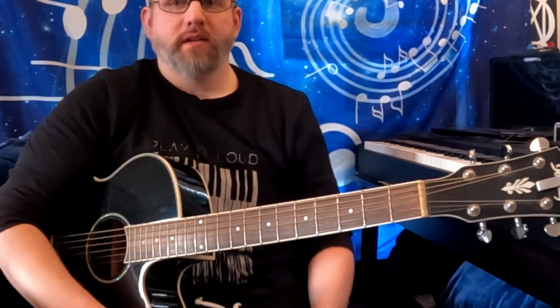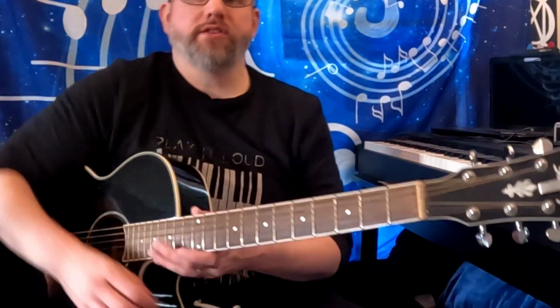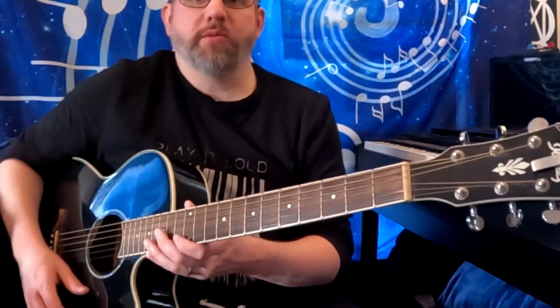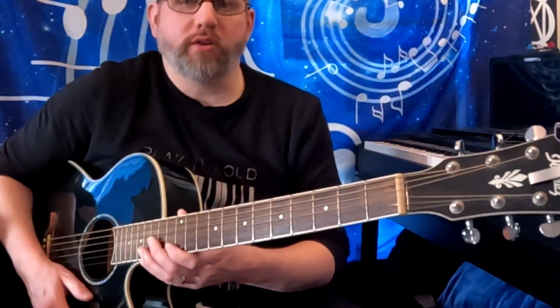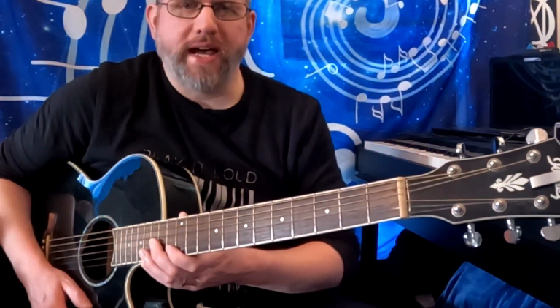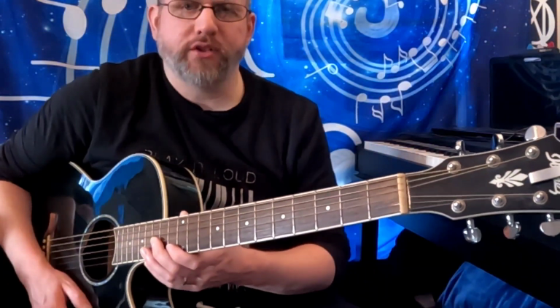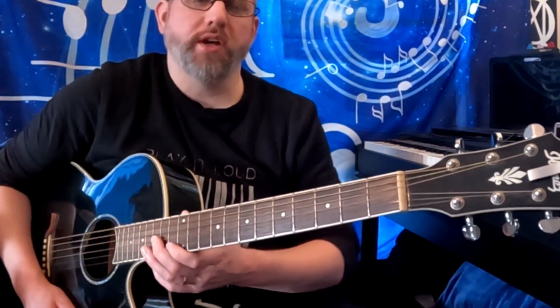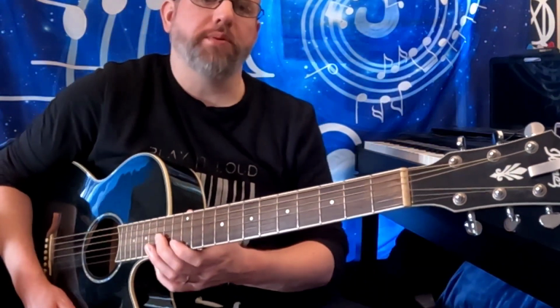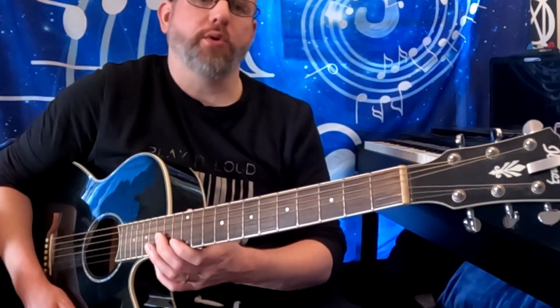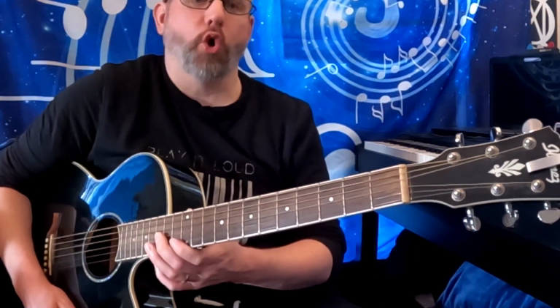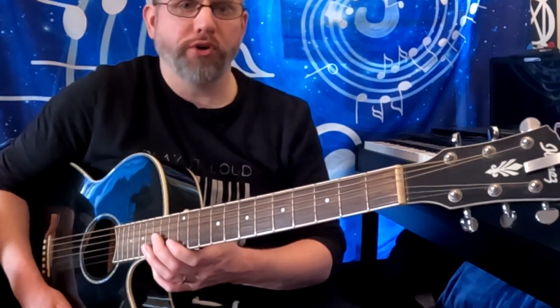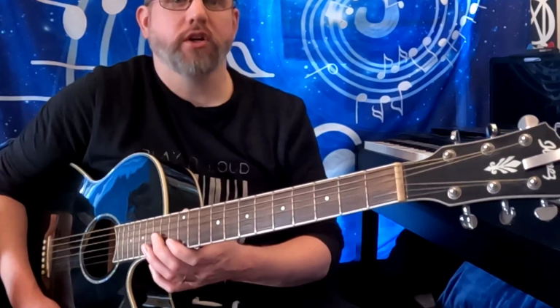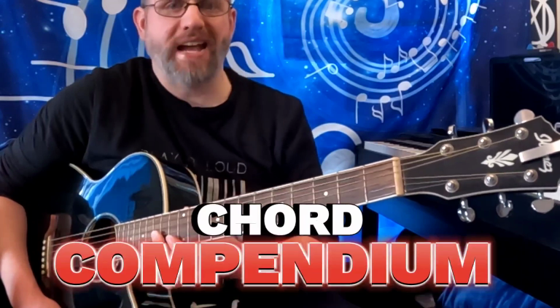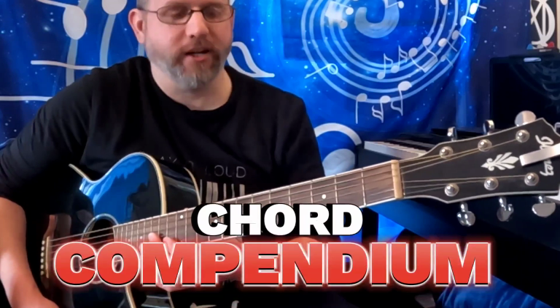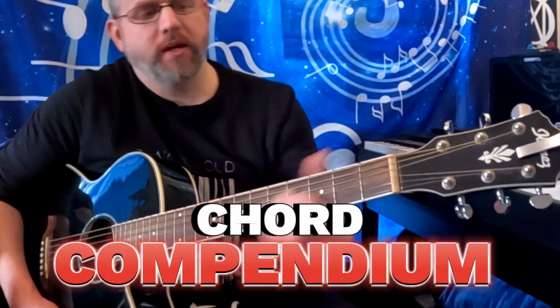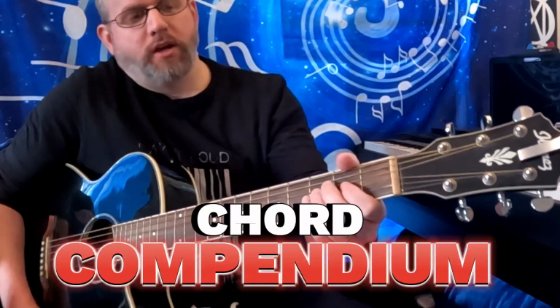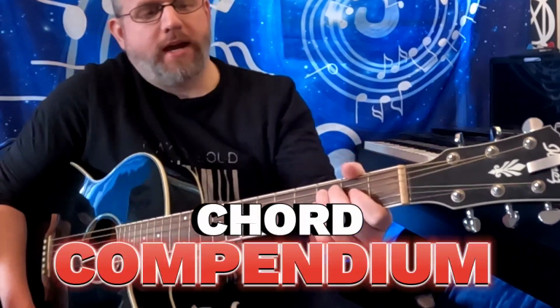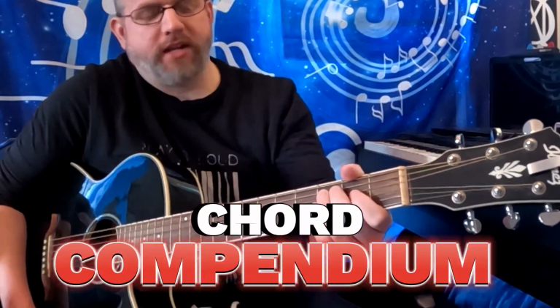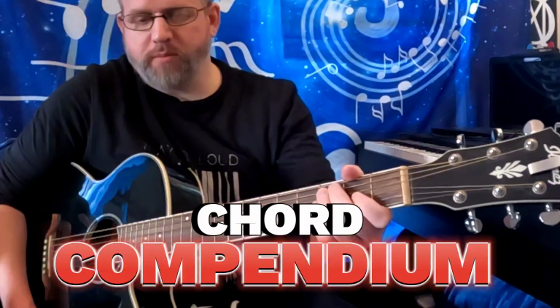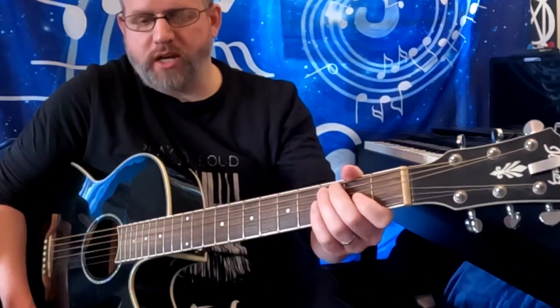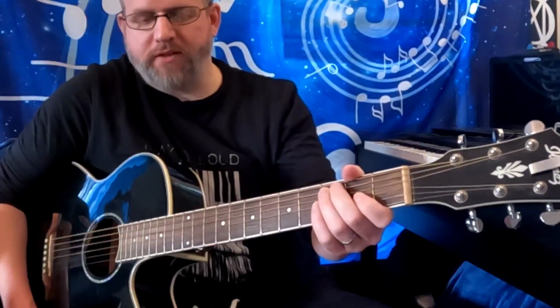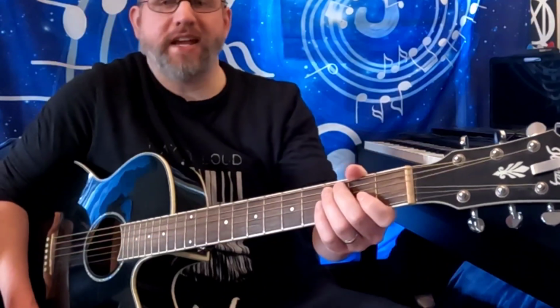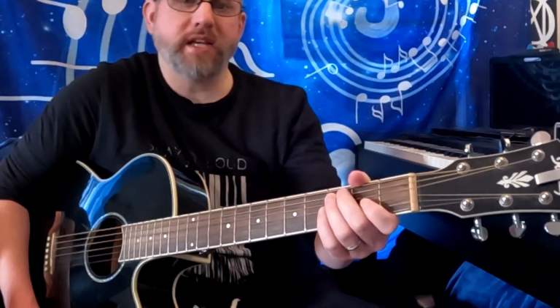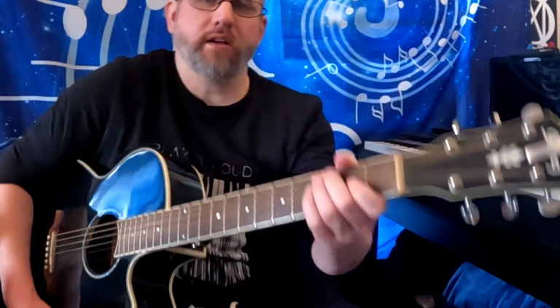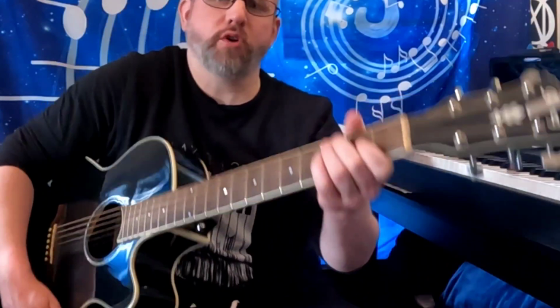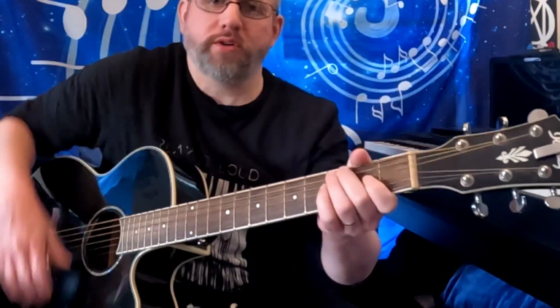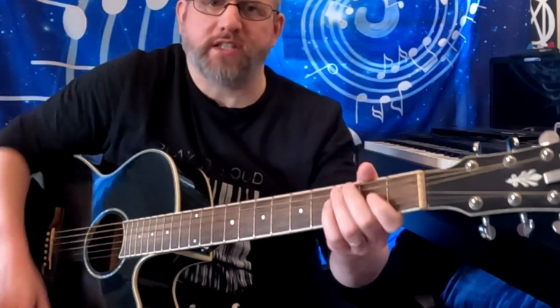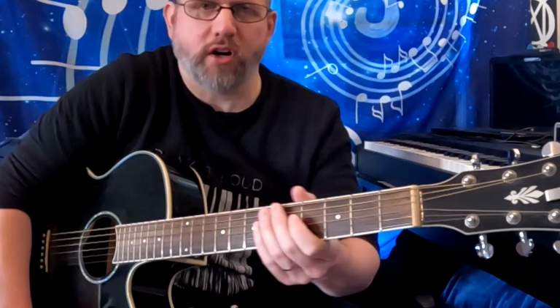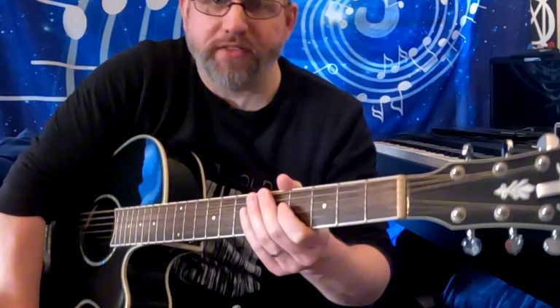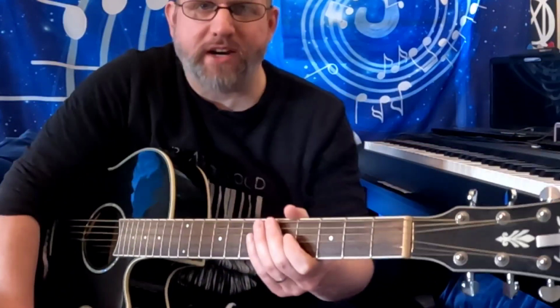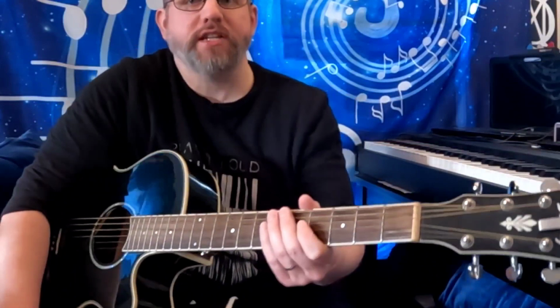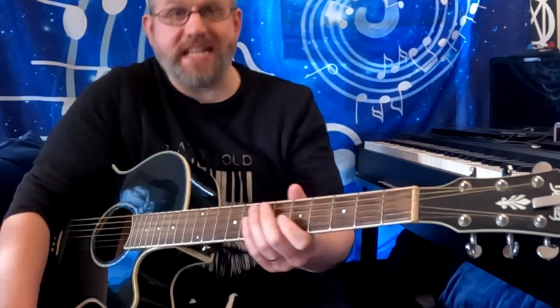Ladies and gentlemen, welcome back to another episode of Chord Compendium, and today we're going to be looking at the family of chords that start on the letter D.